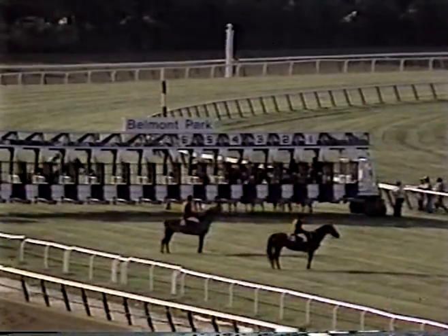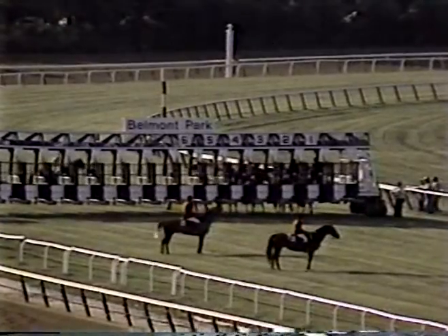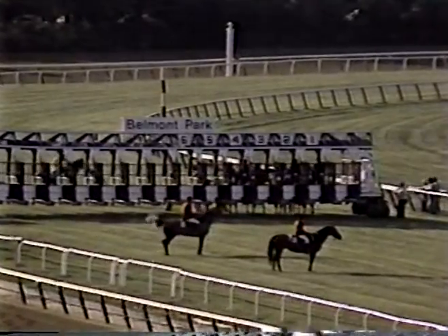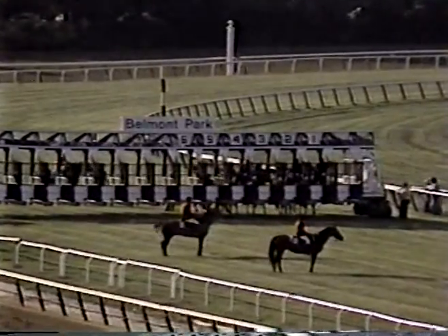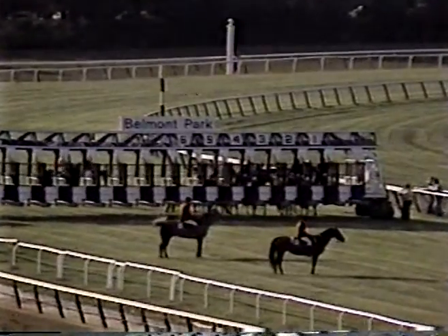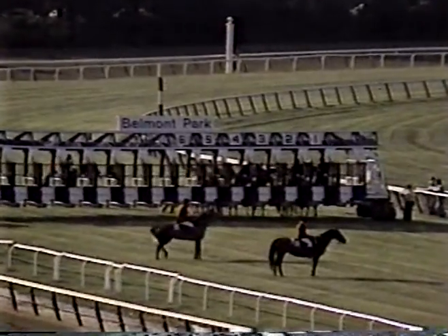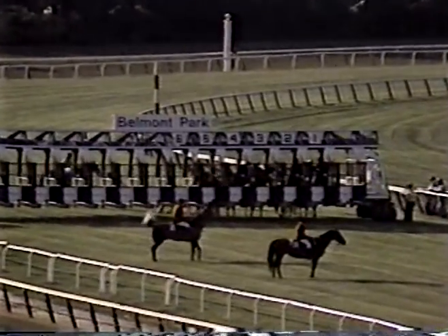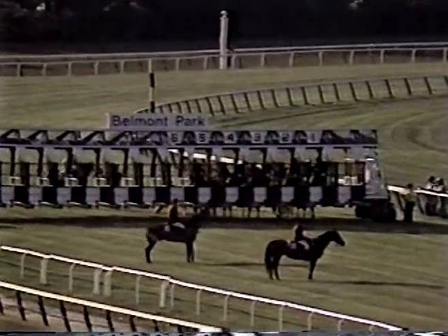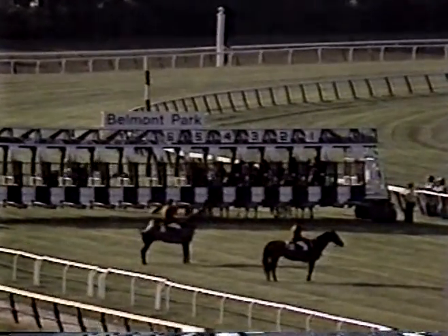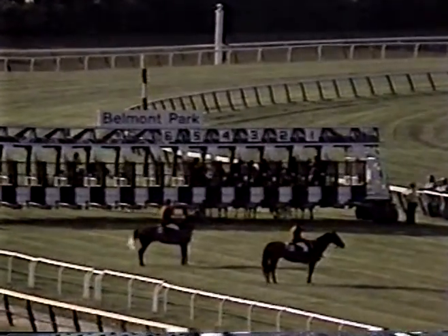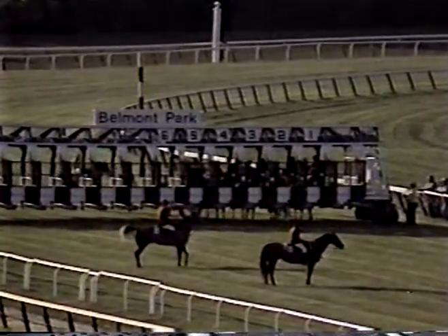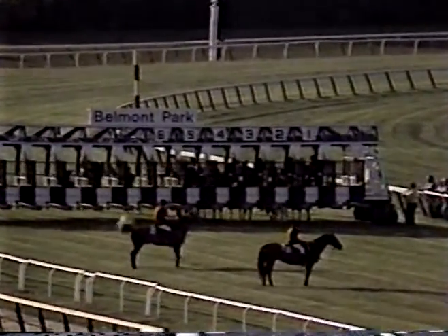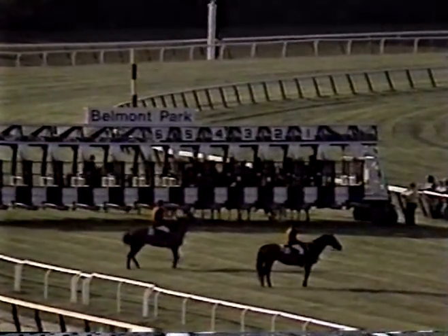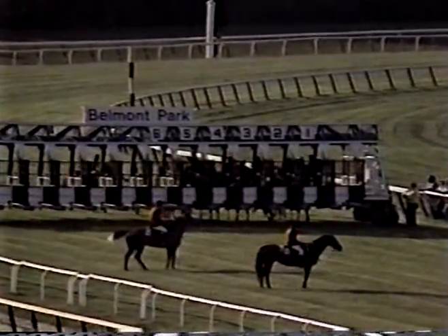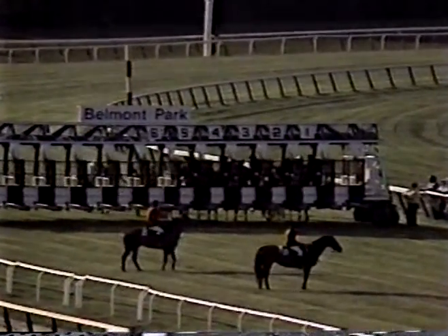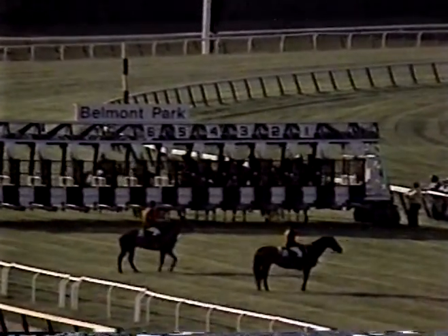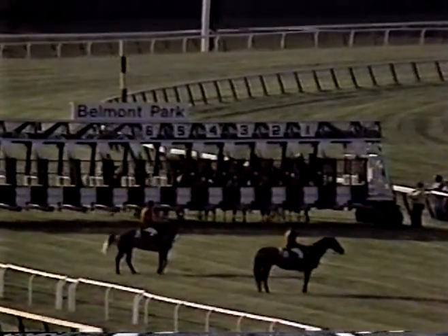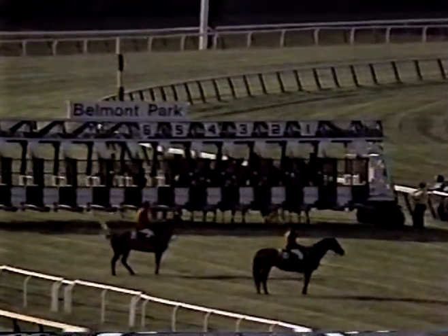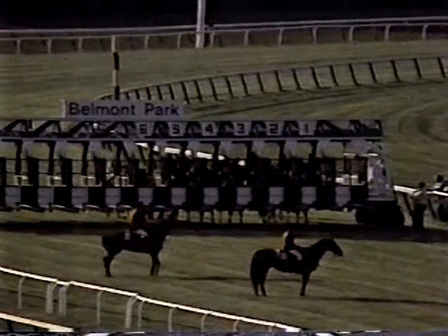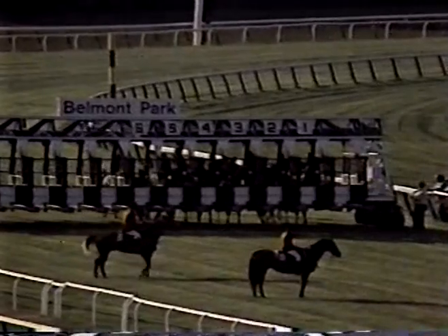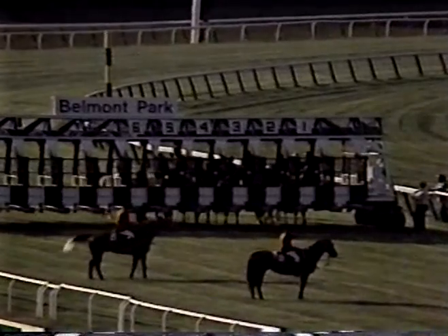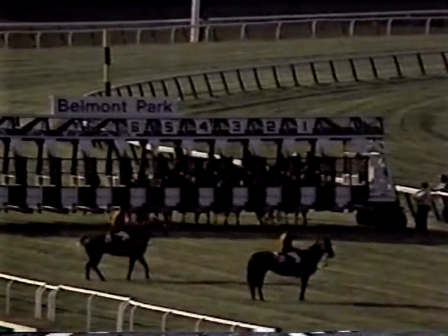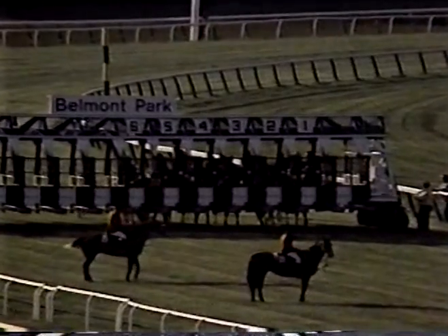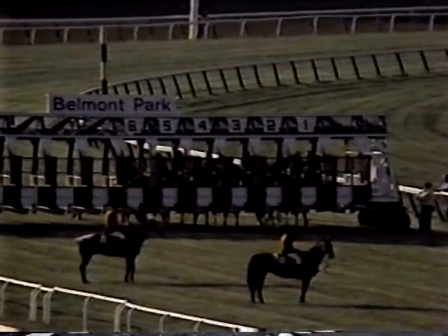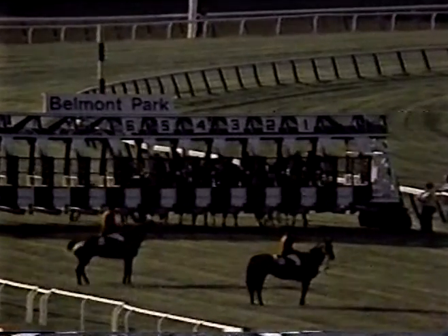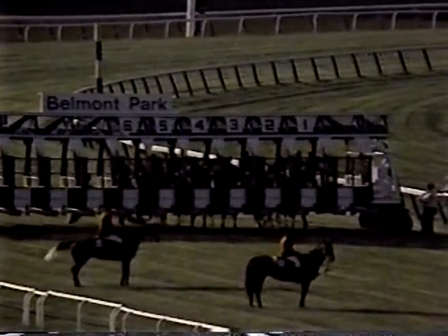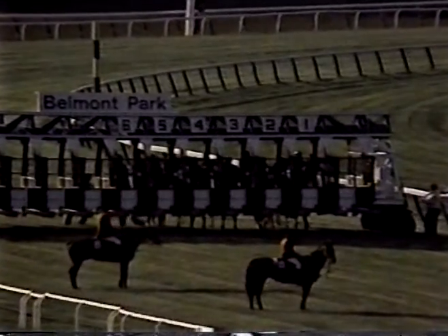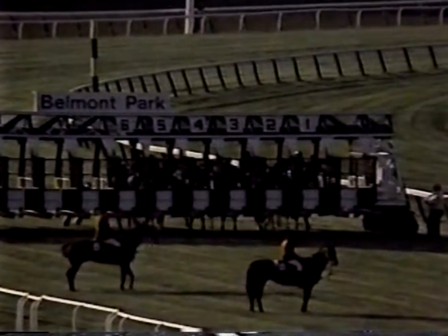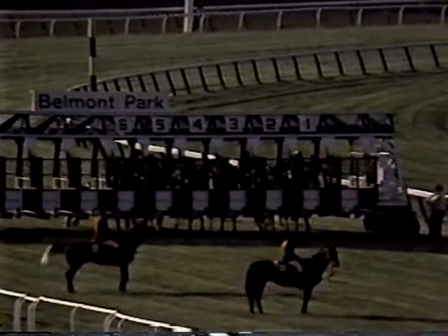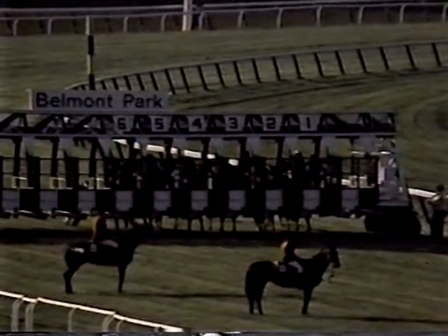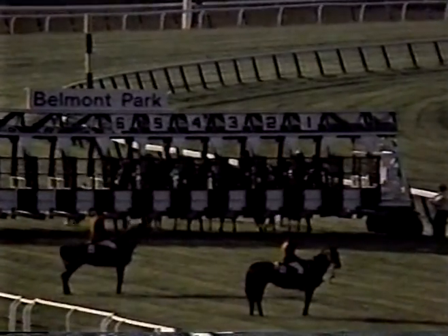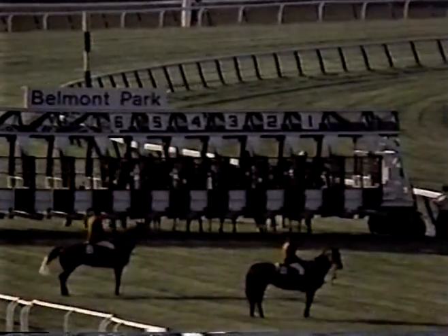The final horse is going into the gate. Wynn and Majesty's Prince — Majesty's Prince right behind the starting gate, being let in. The assistant starter stands. Here we go.